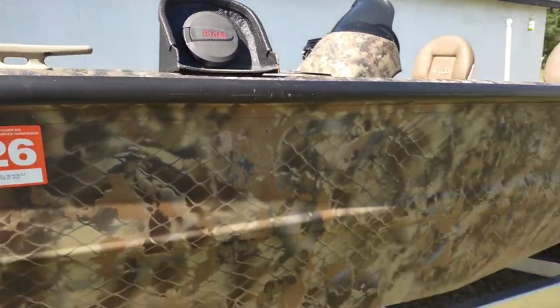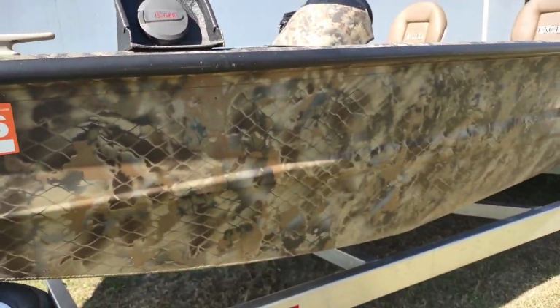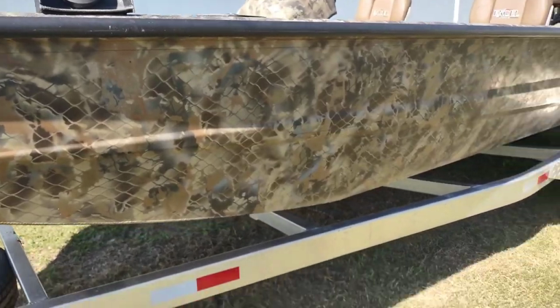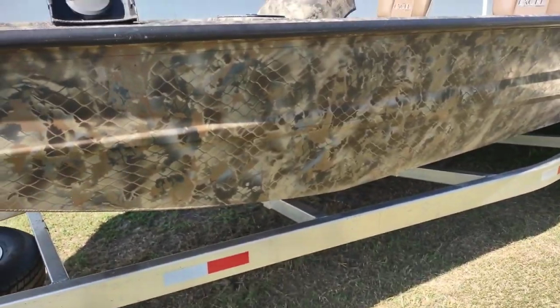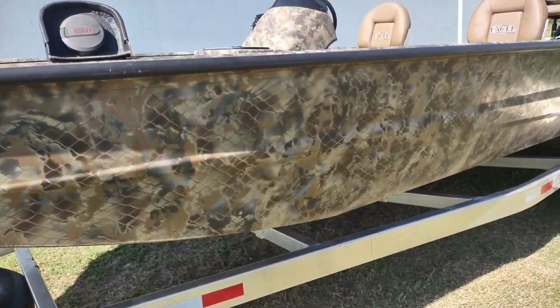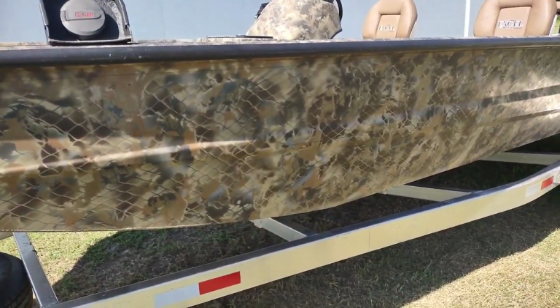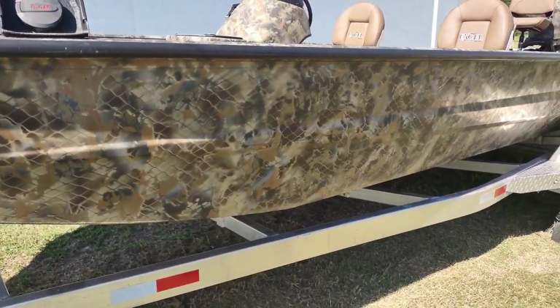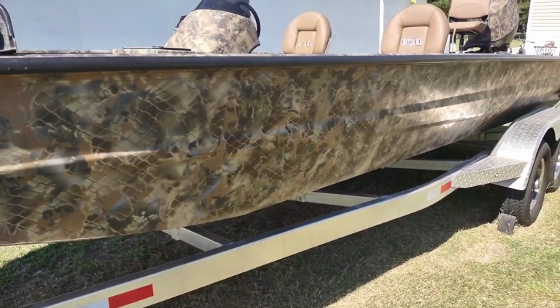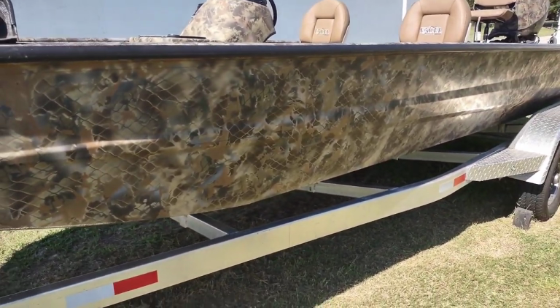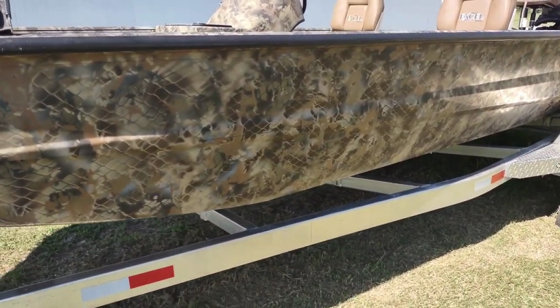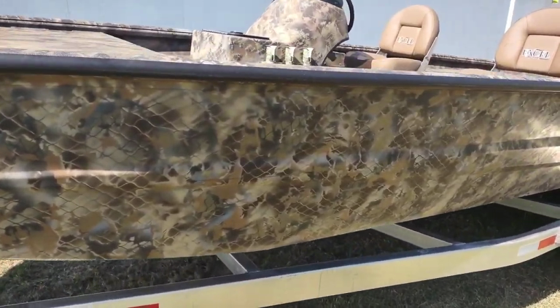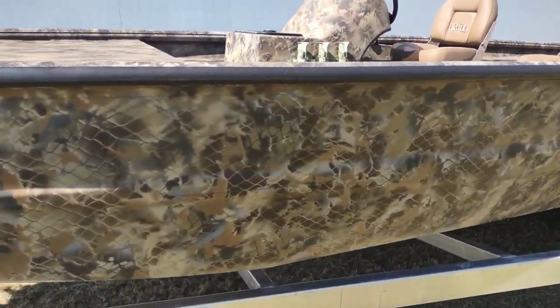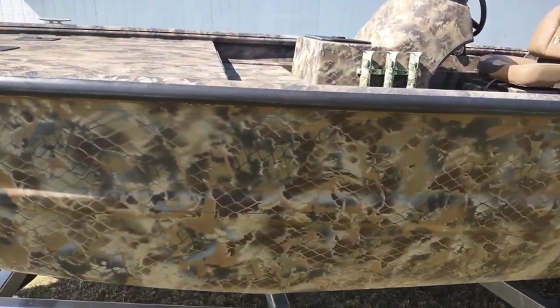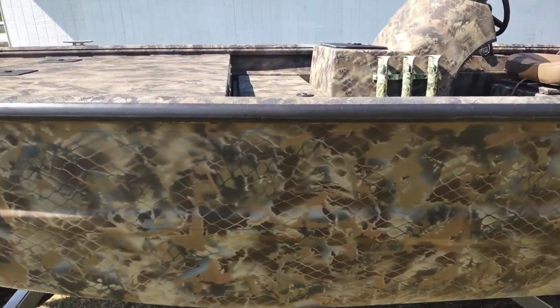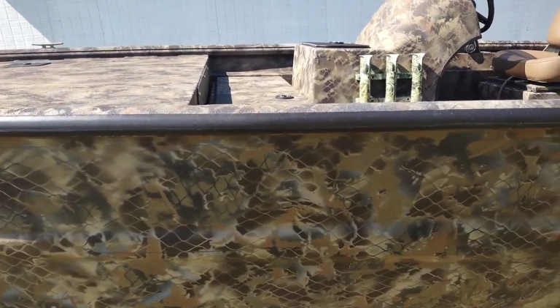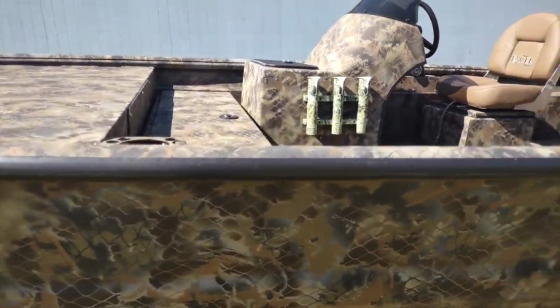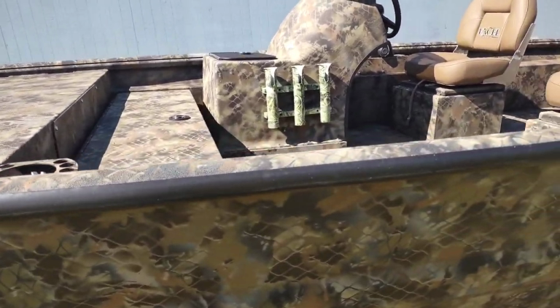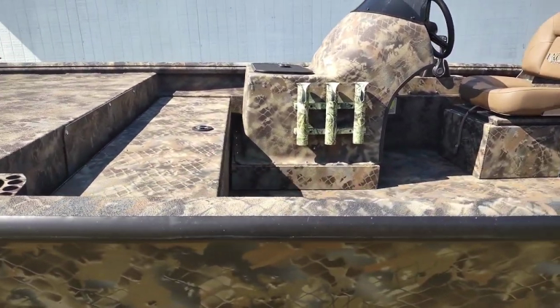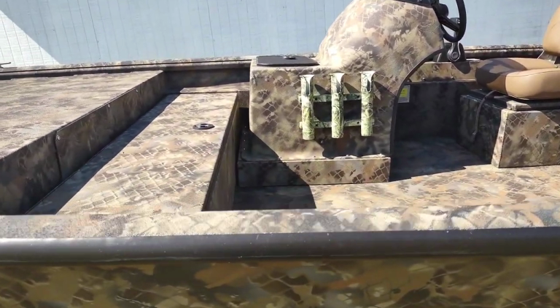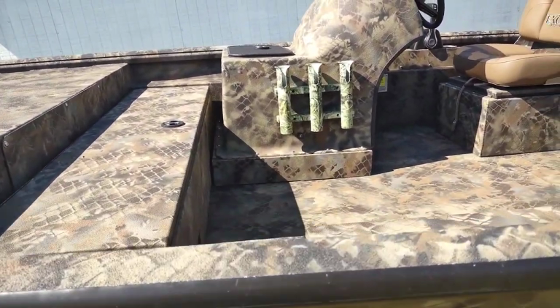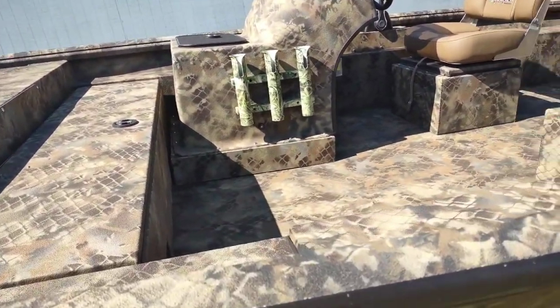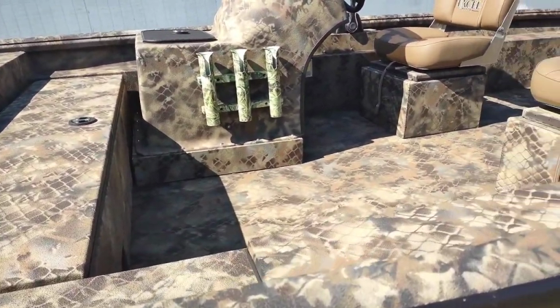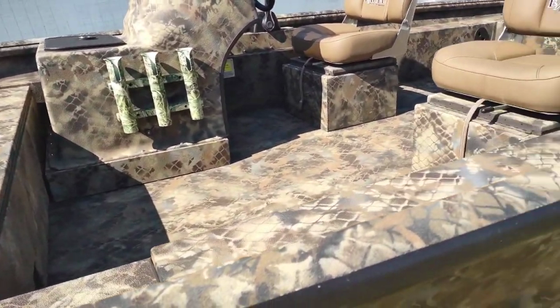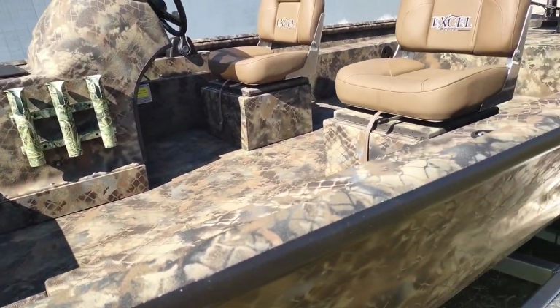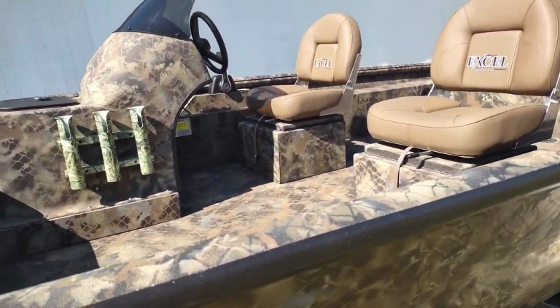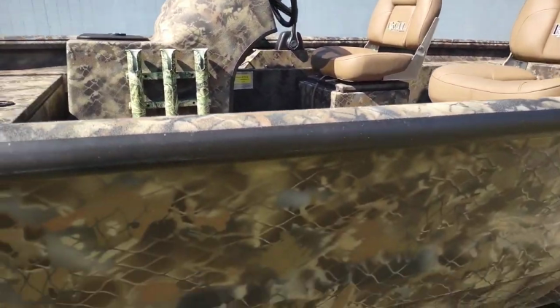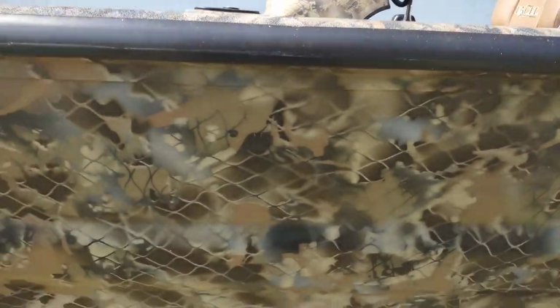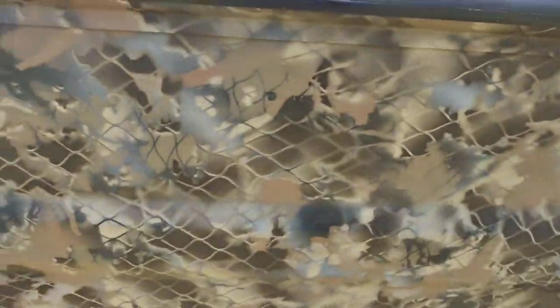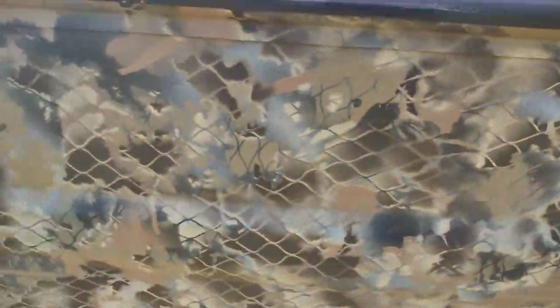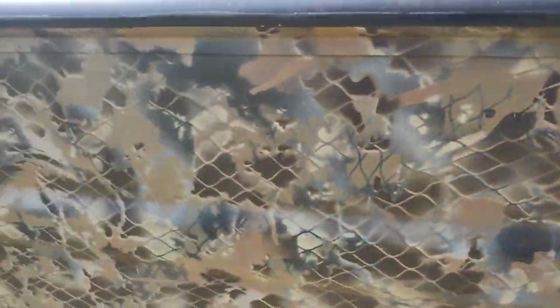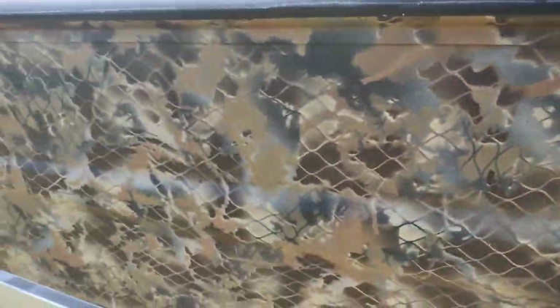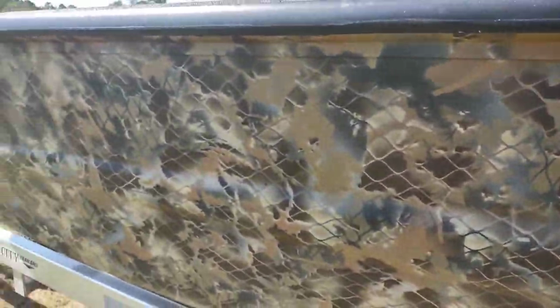The paint job is the Optifade Marsh option. Out of the different options they had, we hunt in saltwater marsh, so this was the closest thing, and I do like the detail of it. It looks pretty sleek.